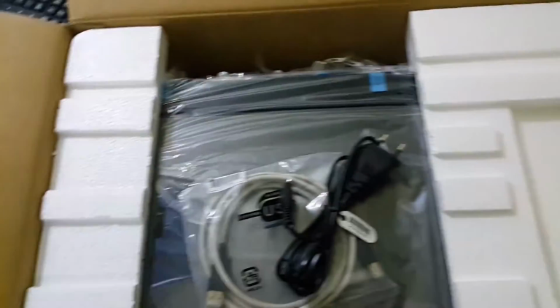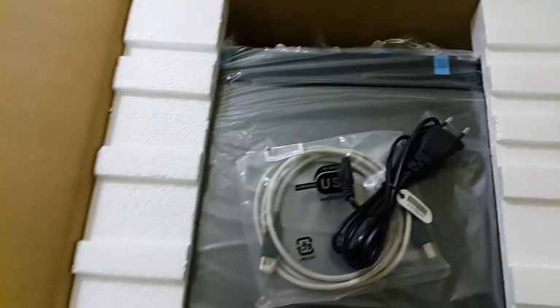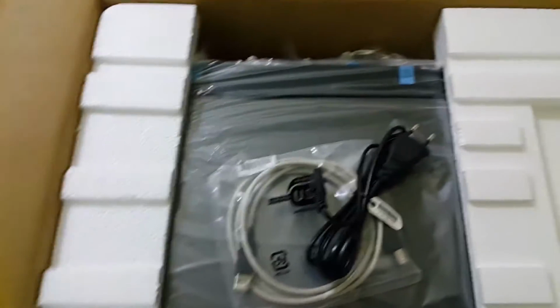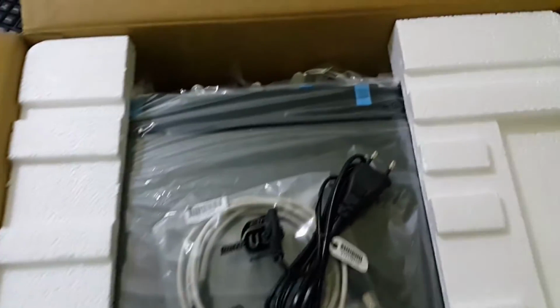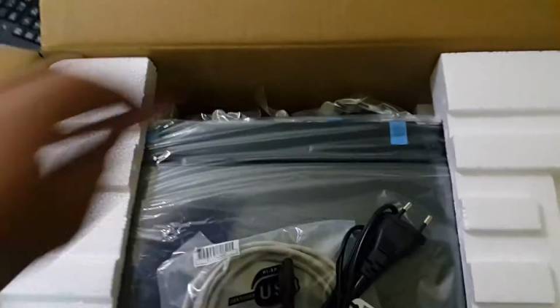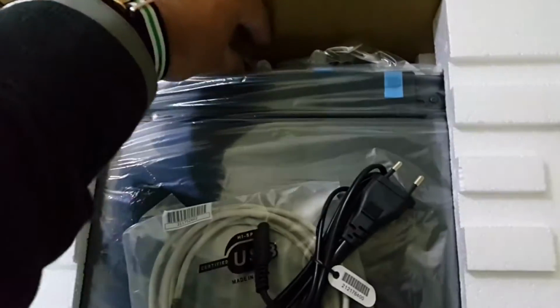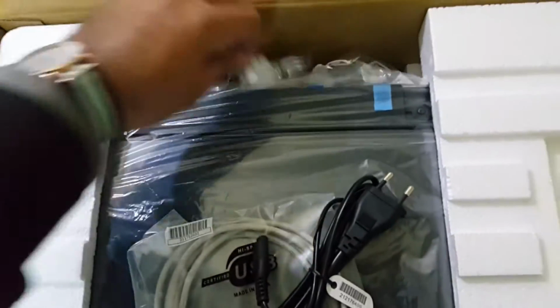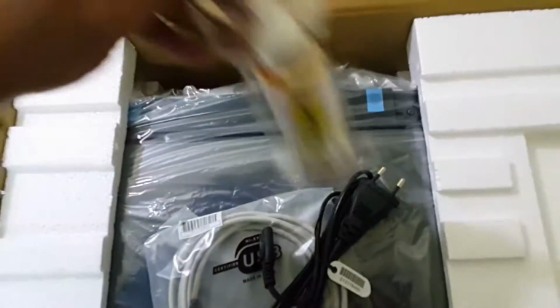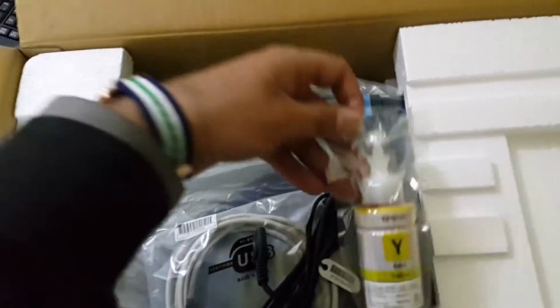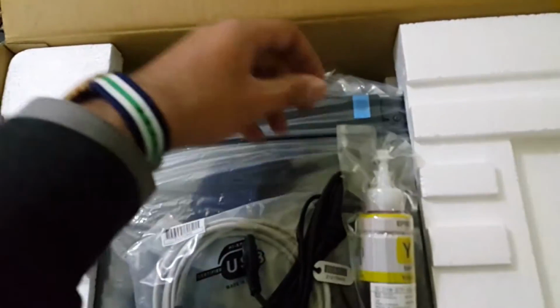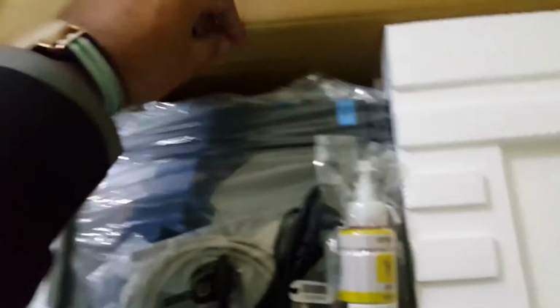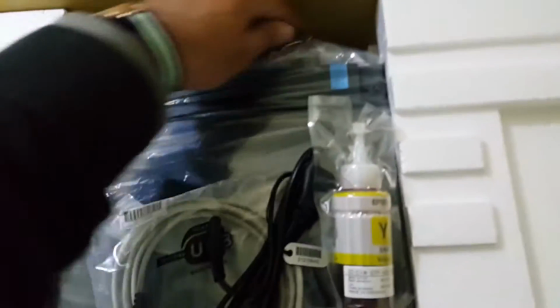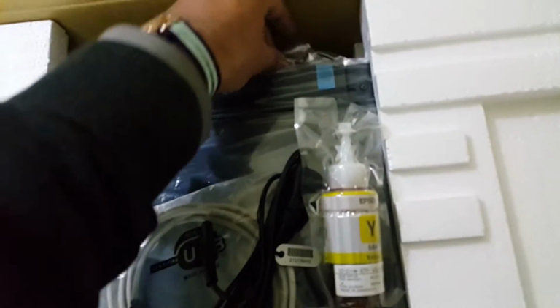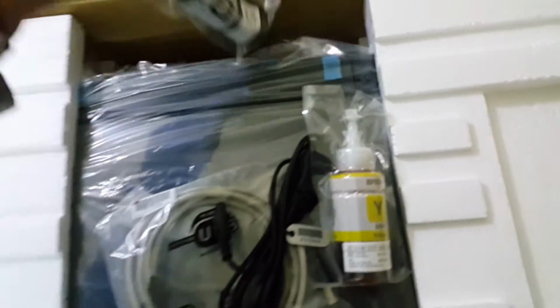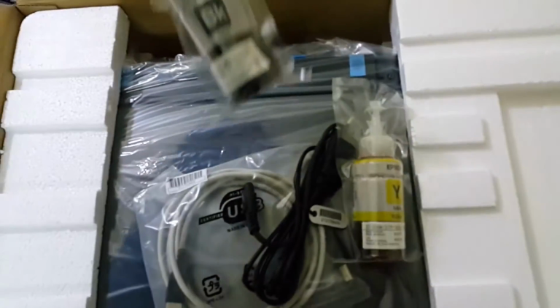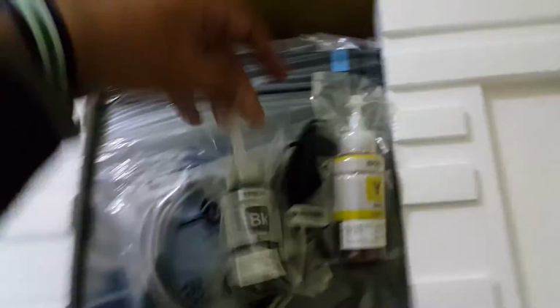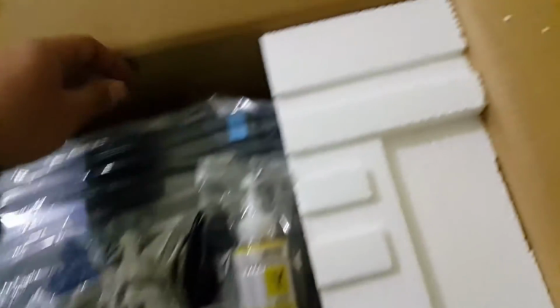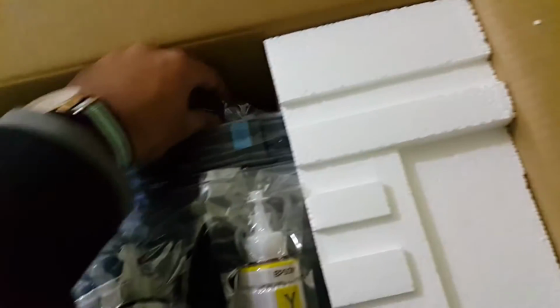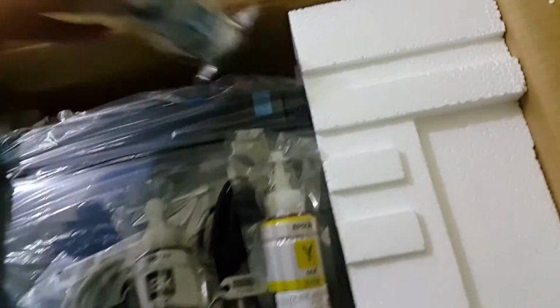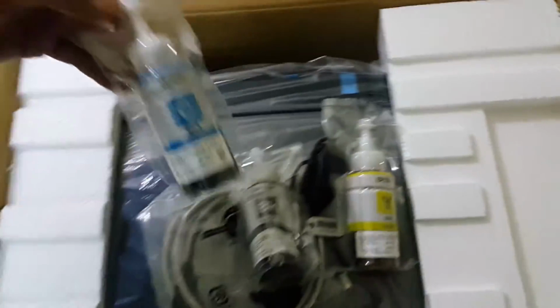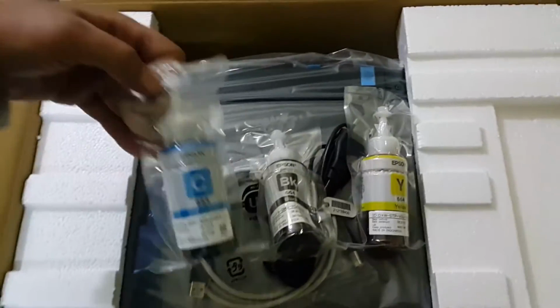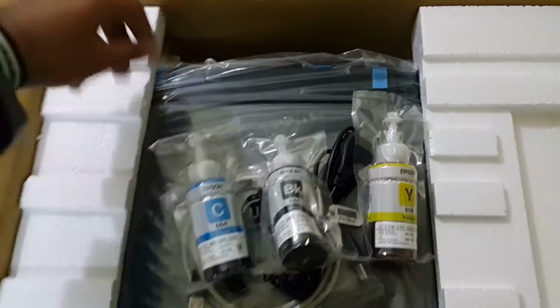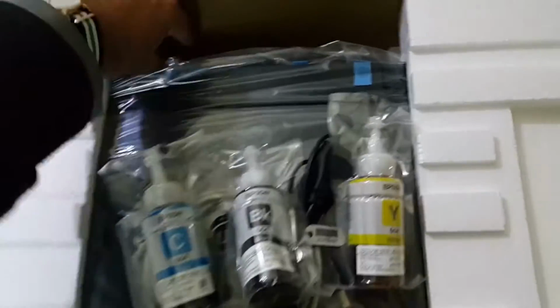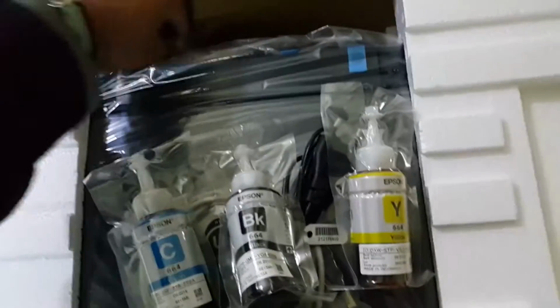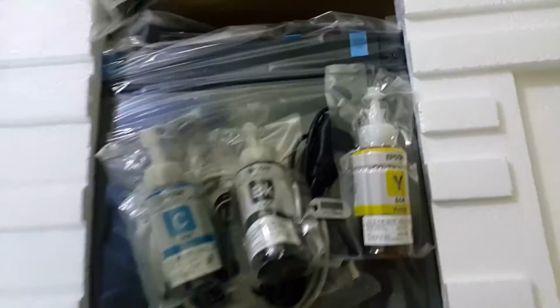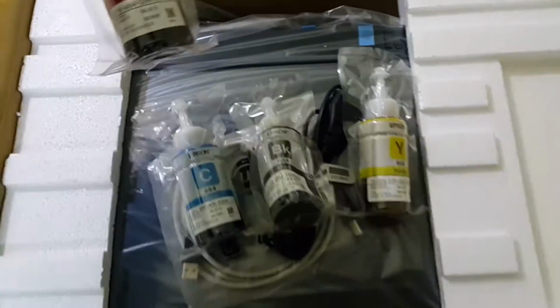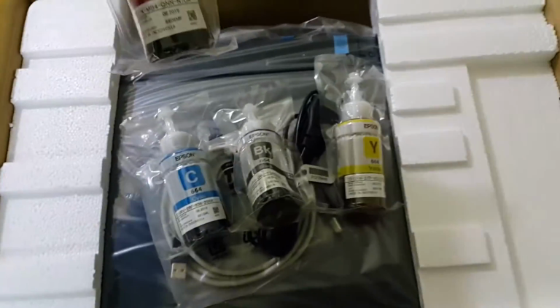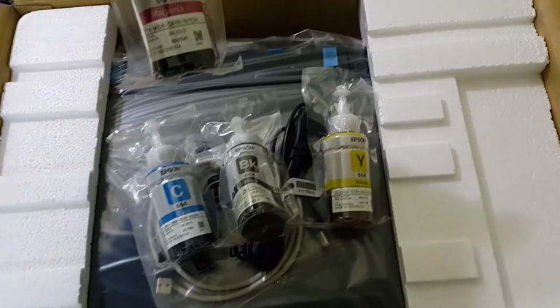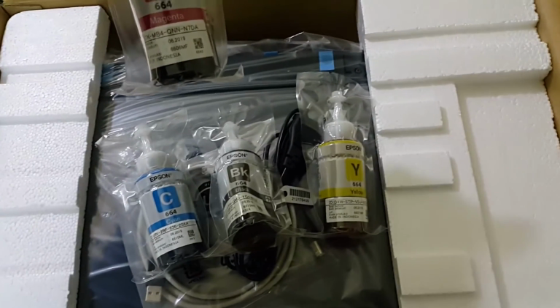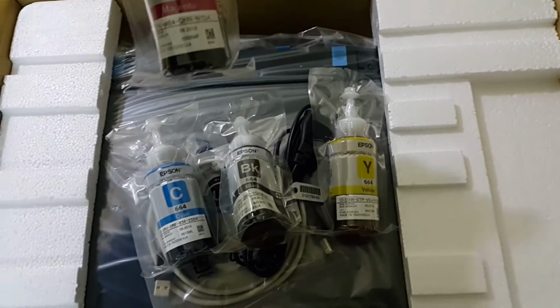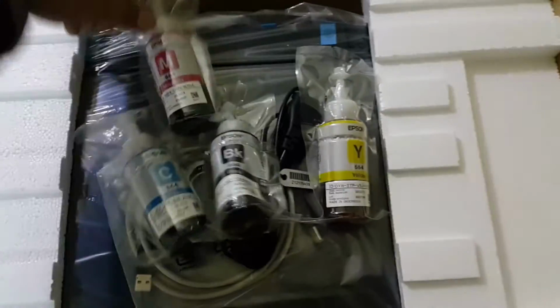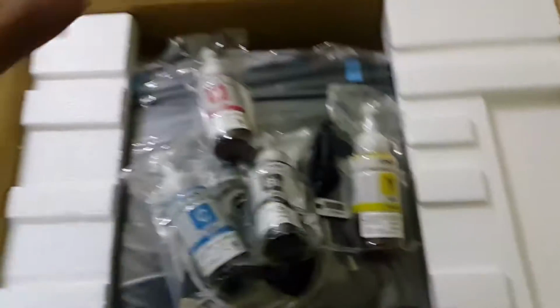Then just the colors: yellow, black, cyan, and magenta.